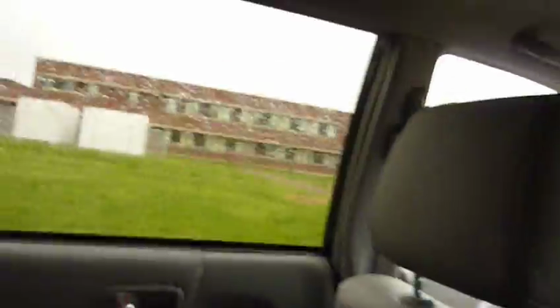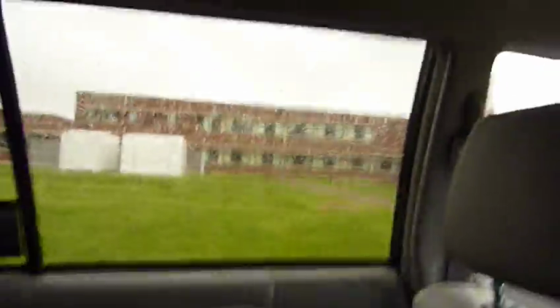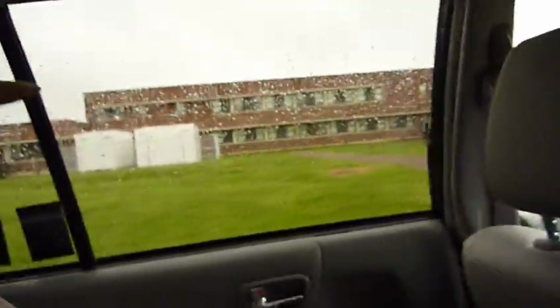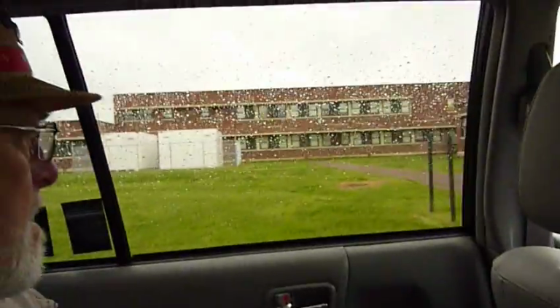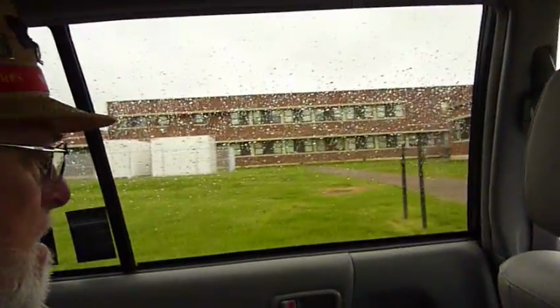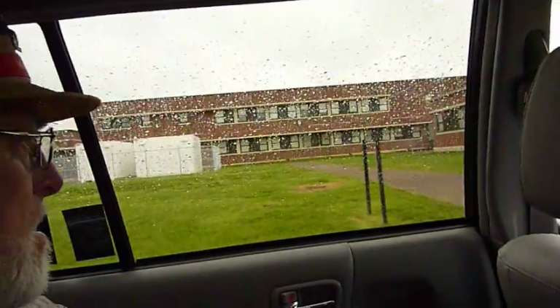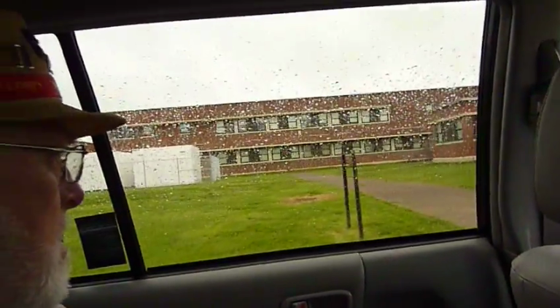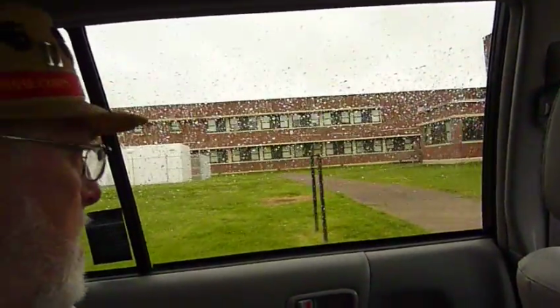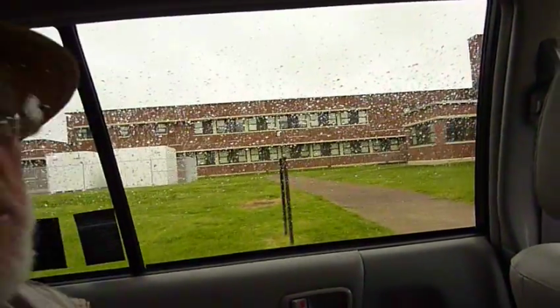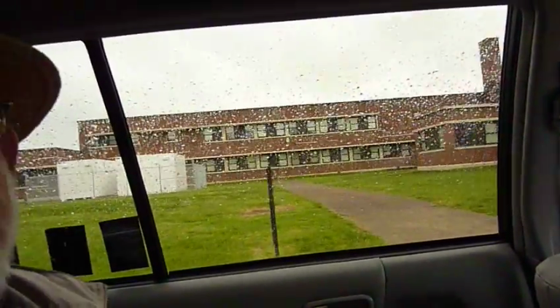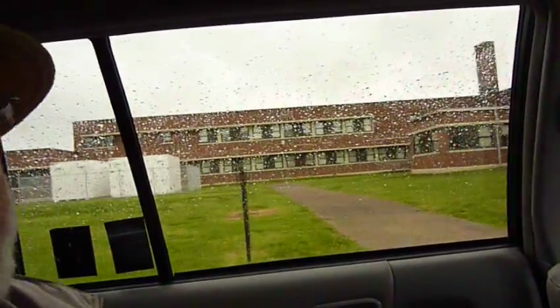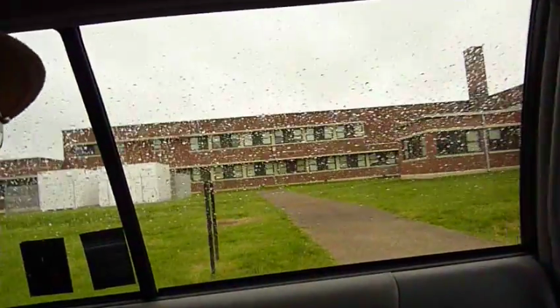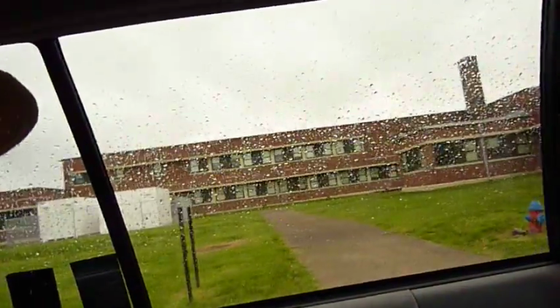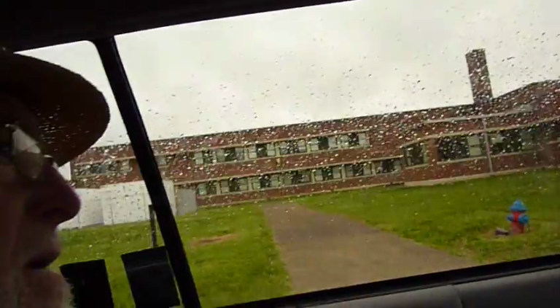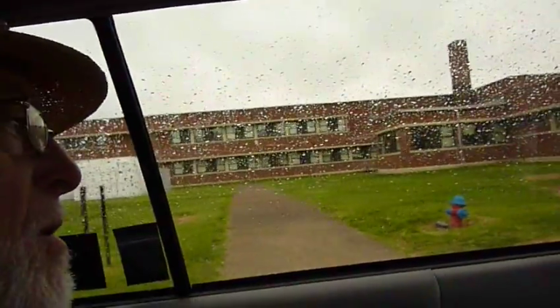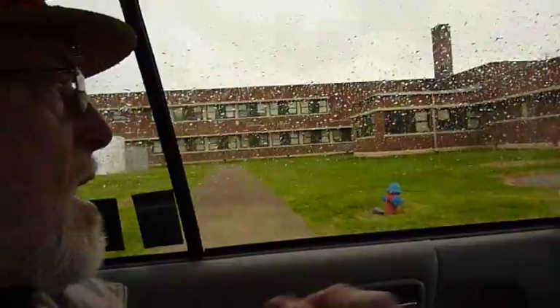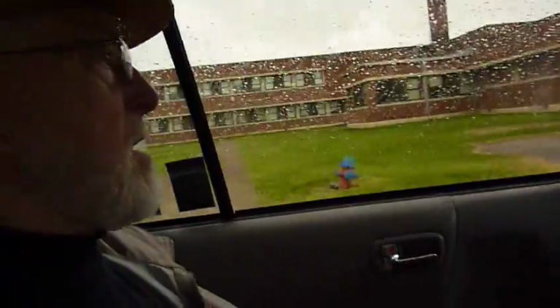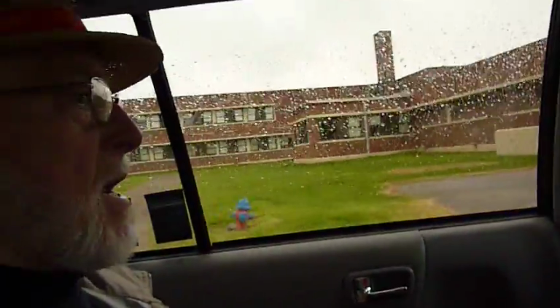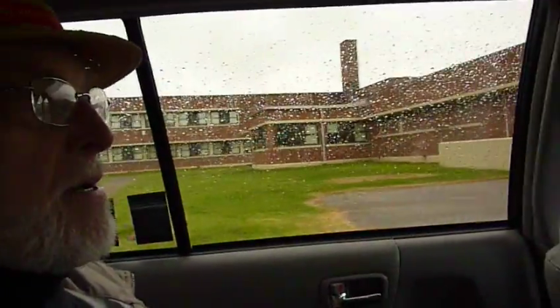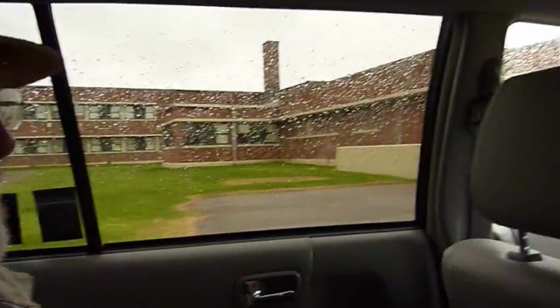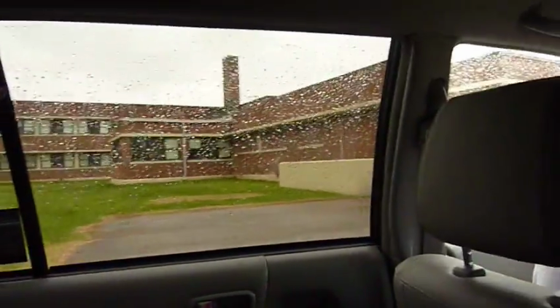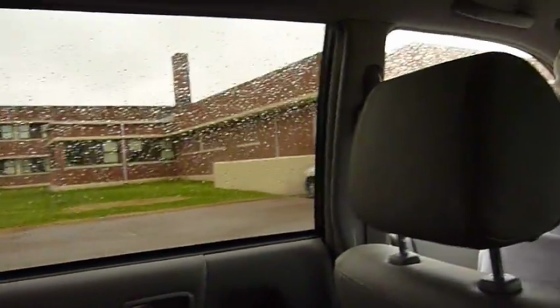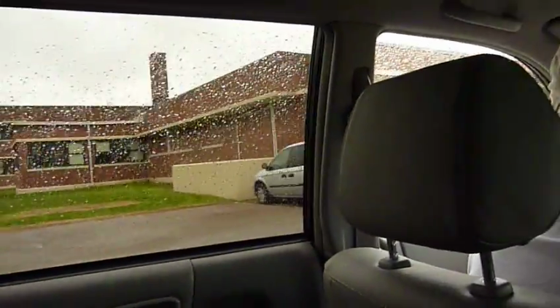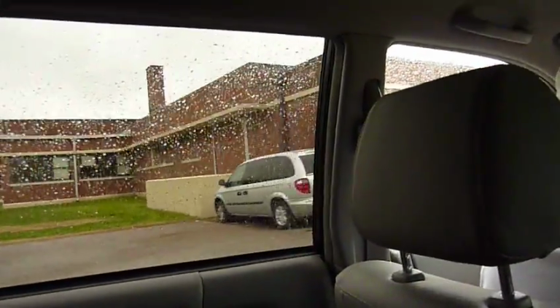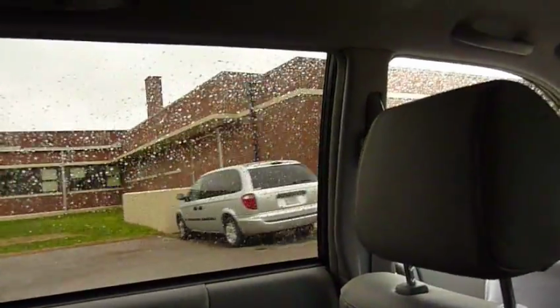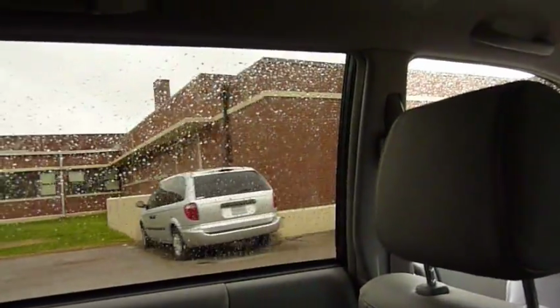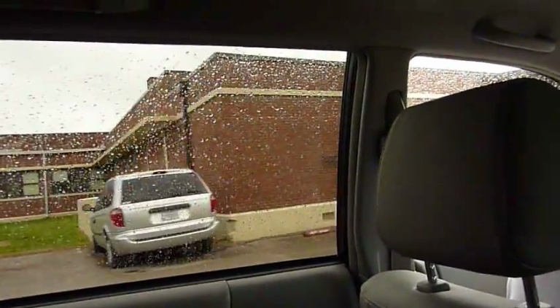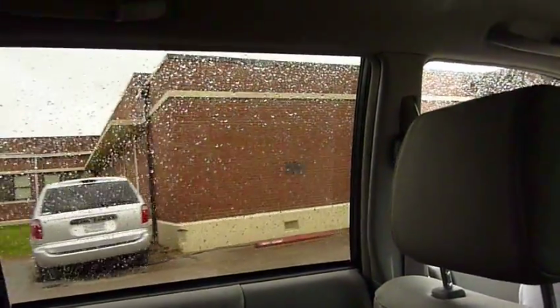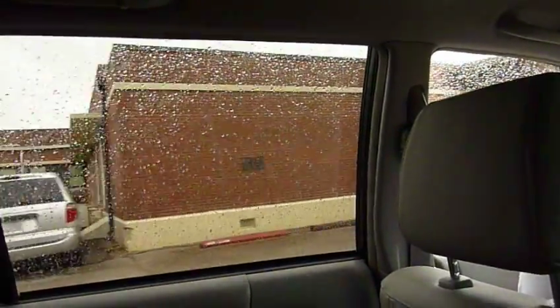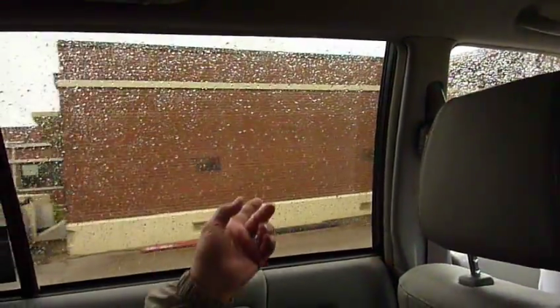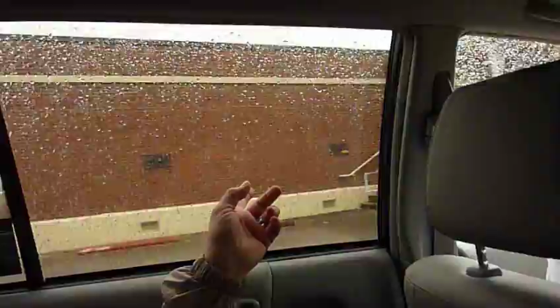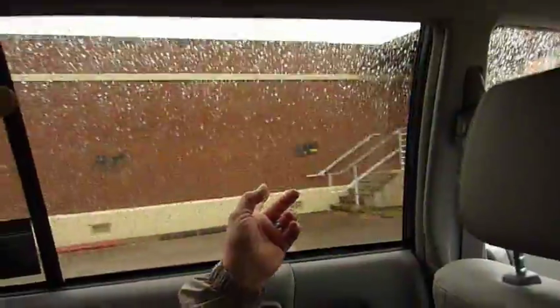Did you live here, Dean? Yeah, that's the back side. We'll go around the other side and then we'll be able to see. This was the back of the mess hall right here.